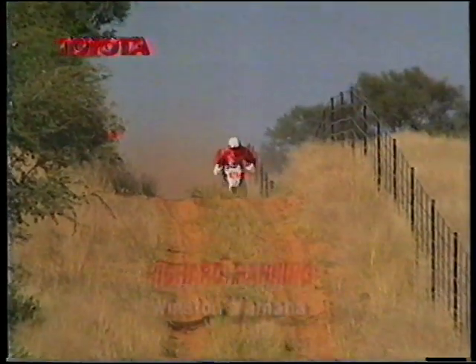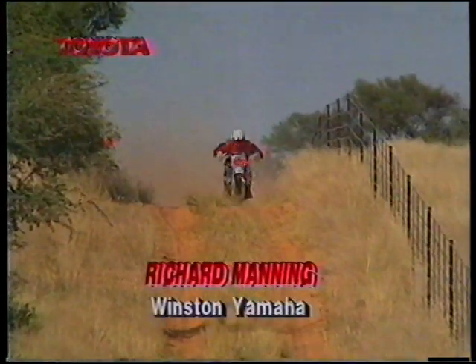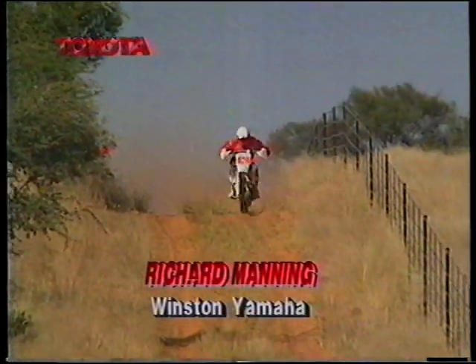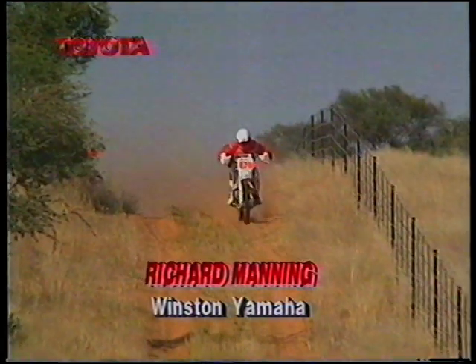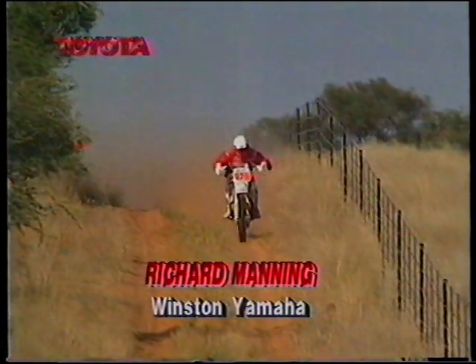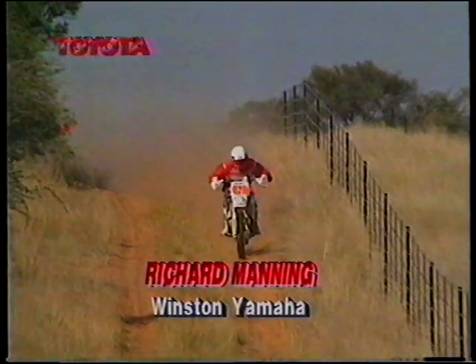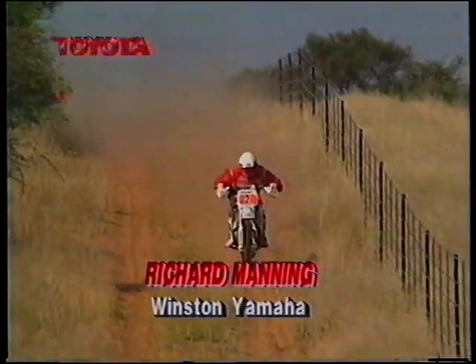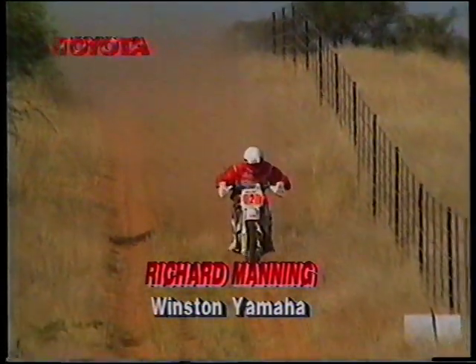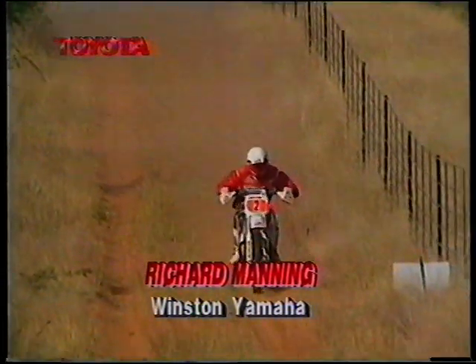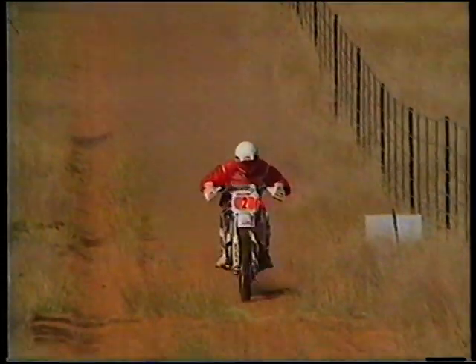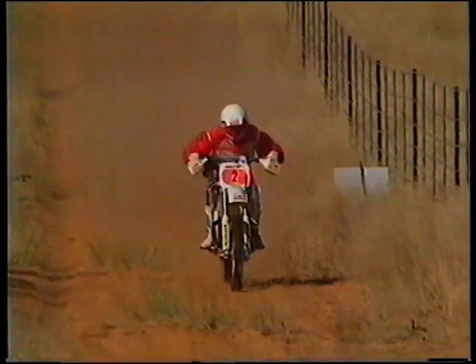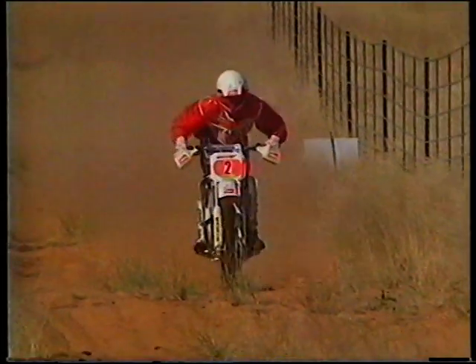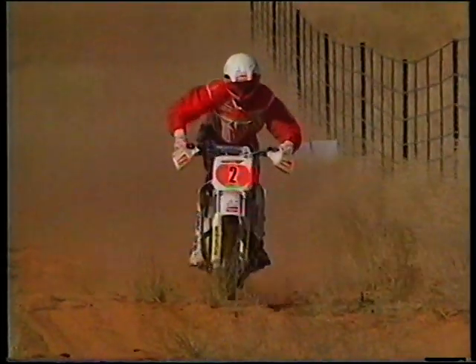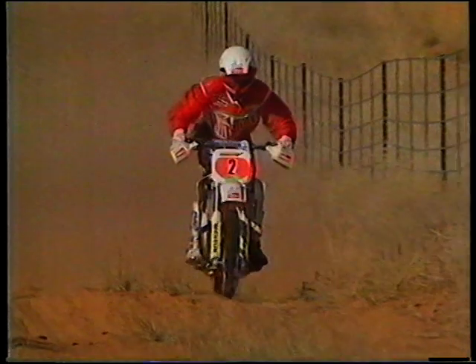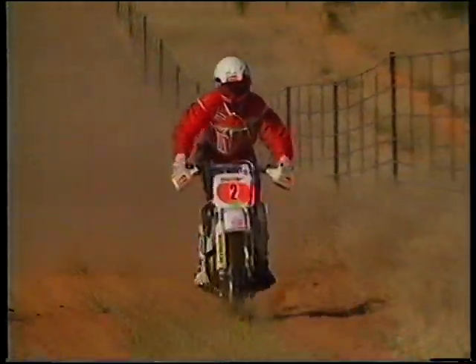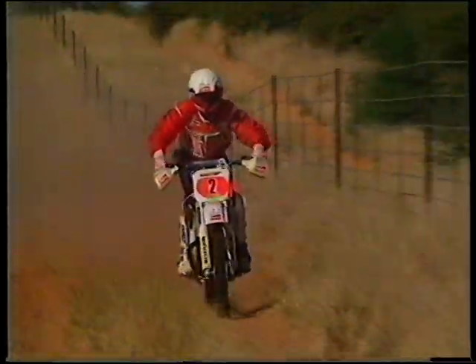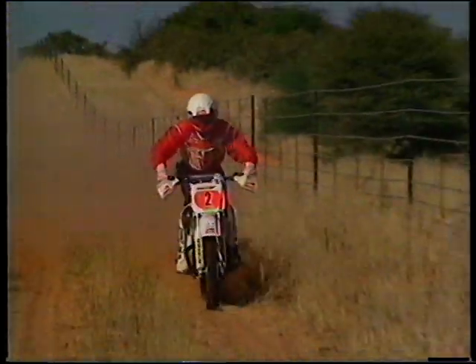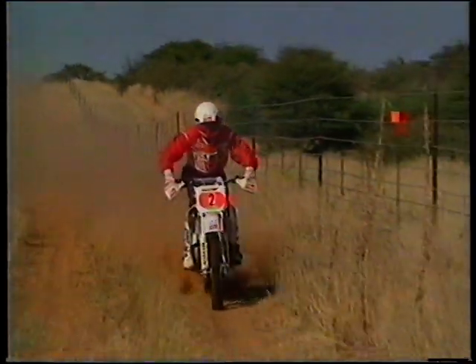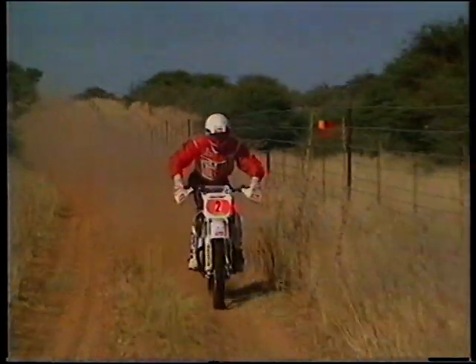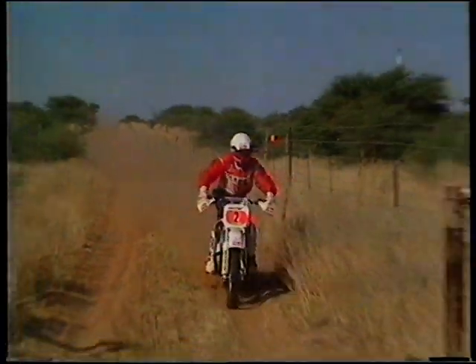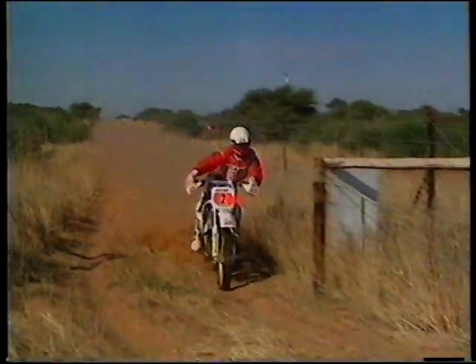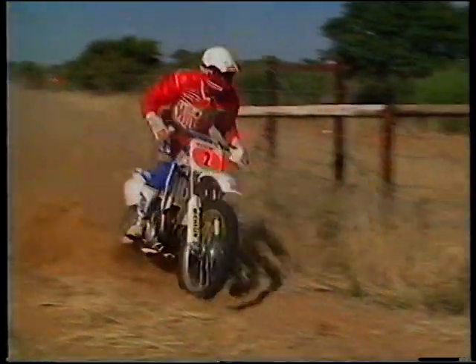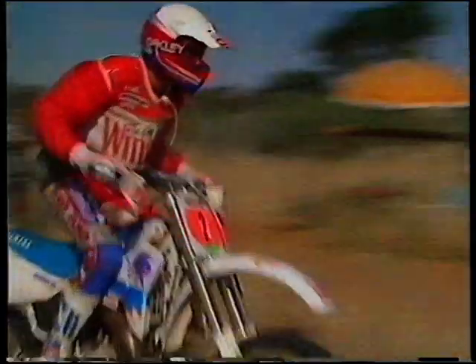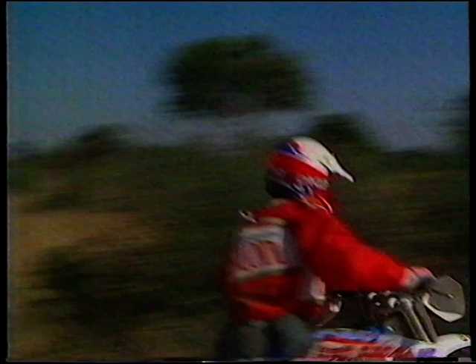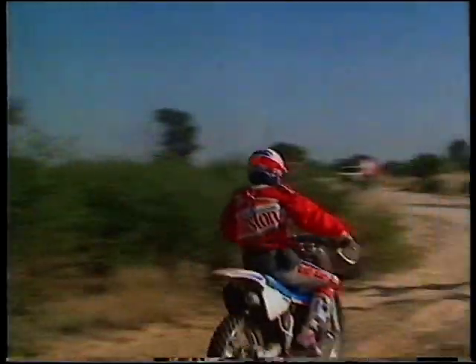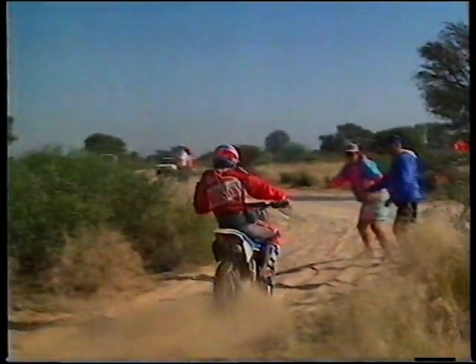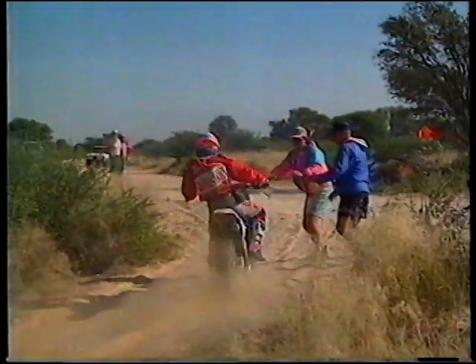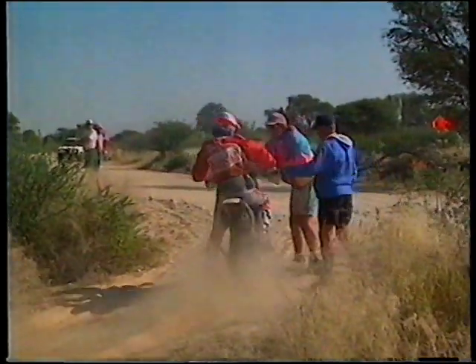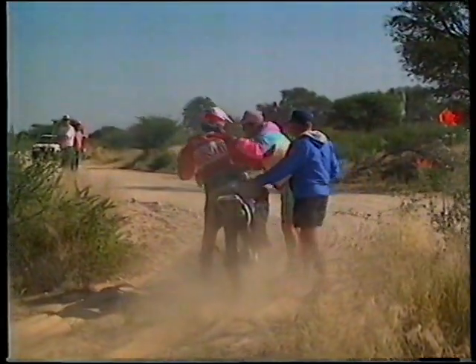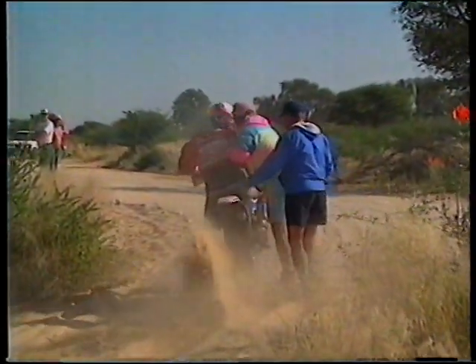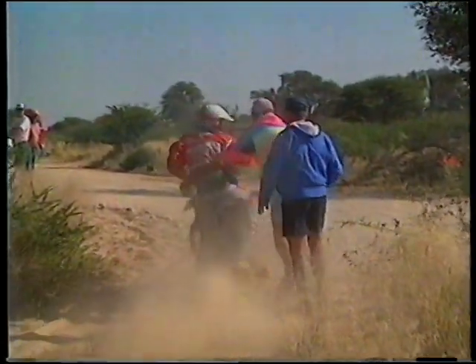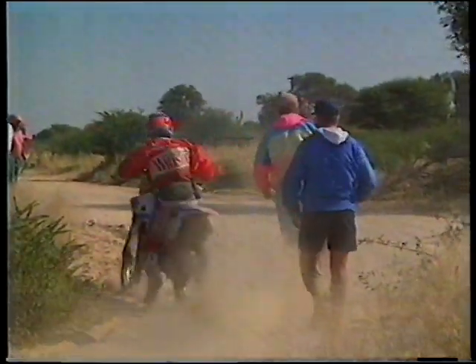With Andrews out of the running, Richard Manning found himself out in the lead on the Winston Yamaha — and there was a prospect of history in the making. No 200-class machine had ever won the Toyota 1000 Desert Race, and Manning's service crew were quick to let him know that Andrews was now a frustrated onlooker.